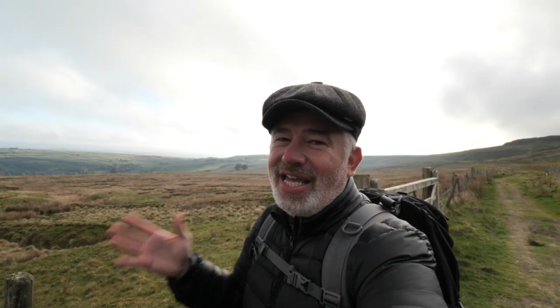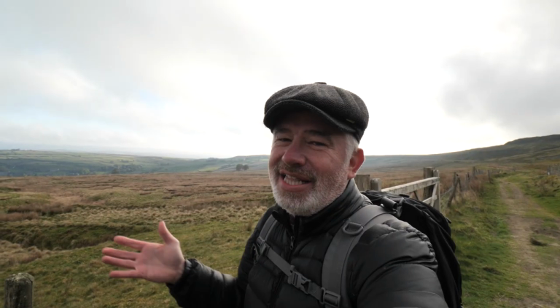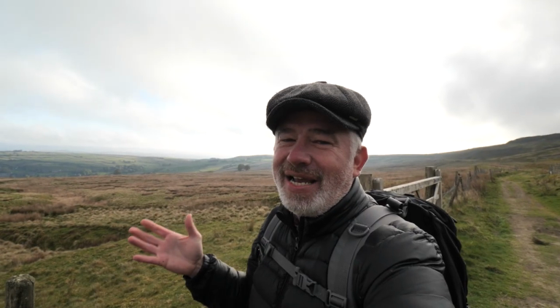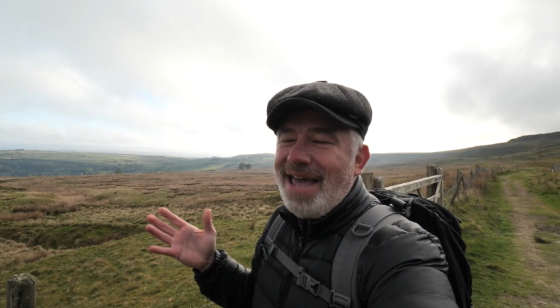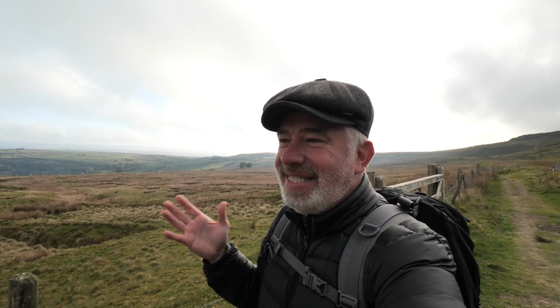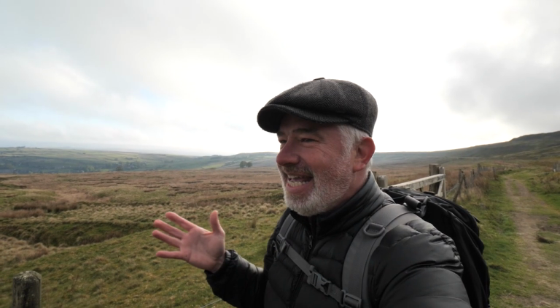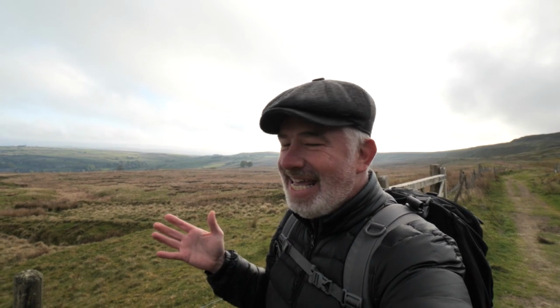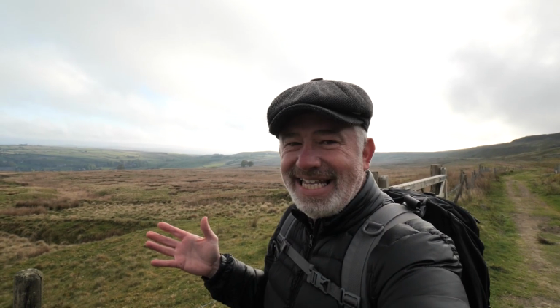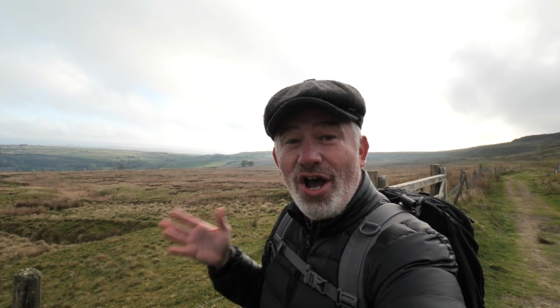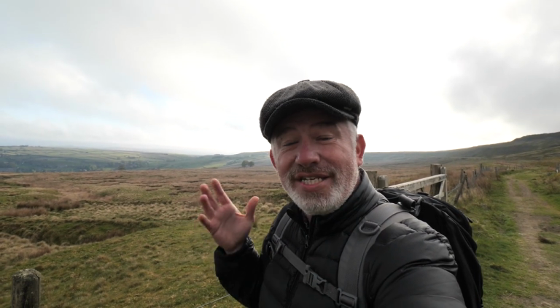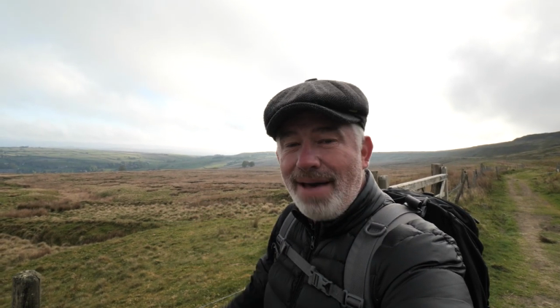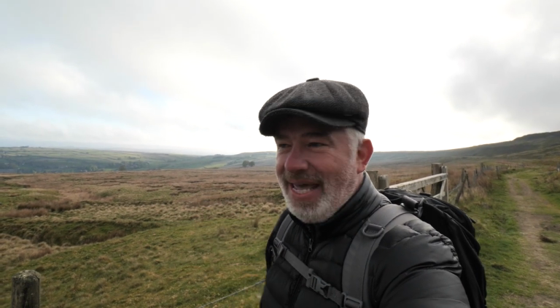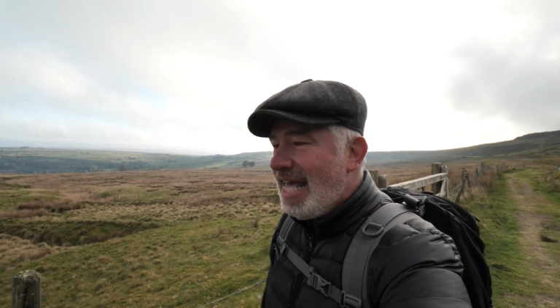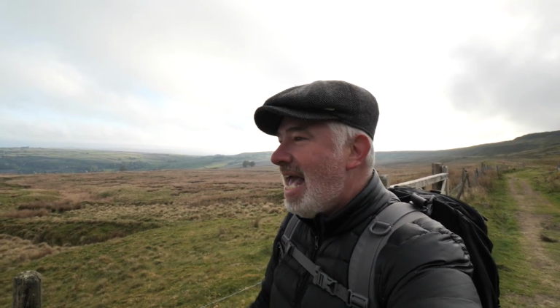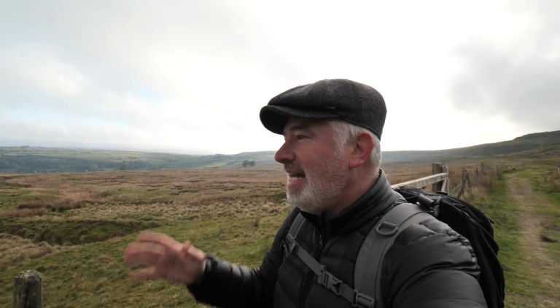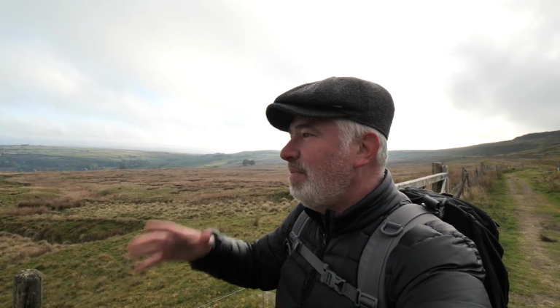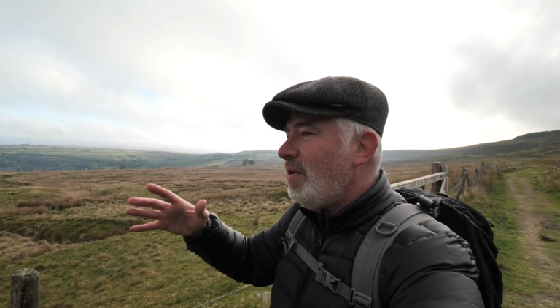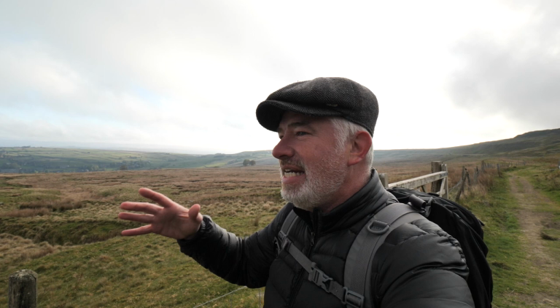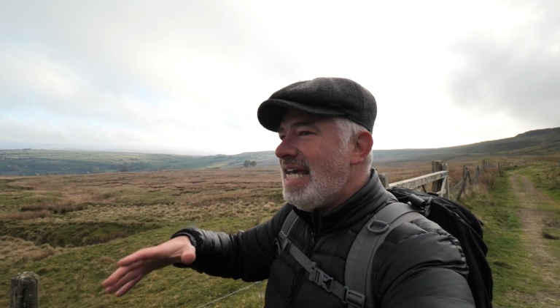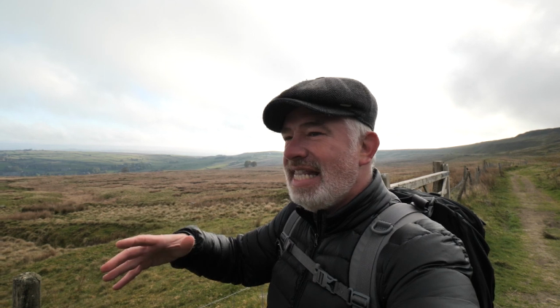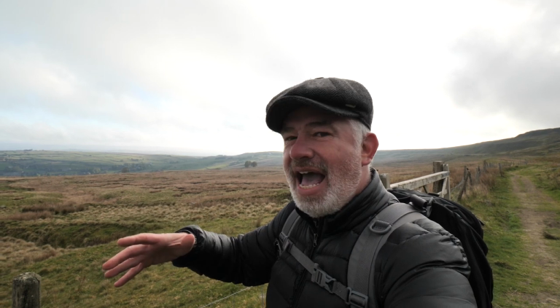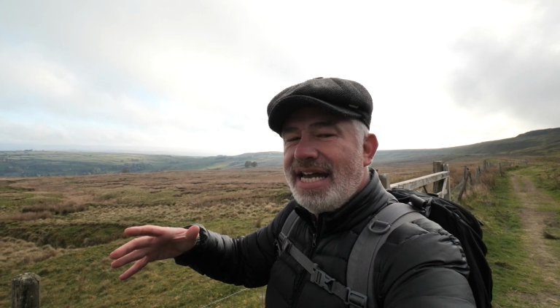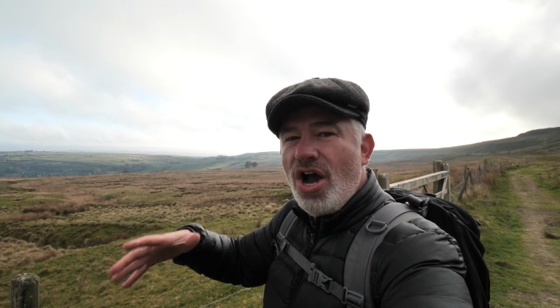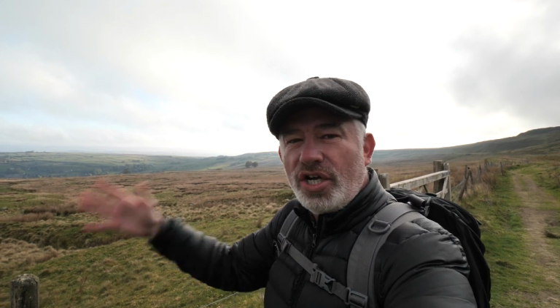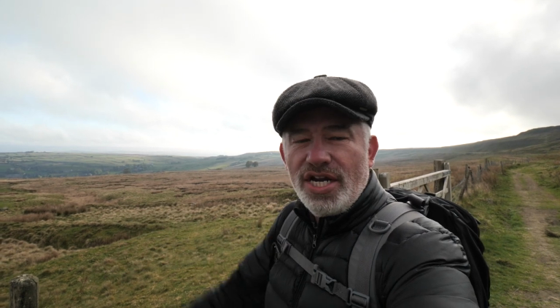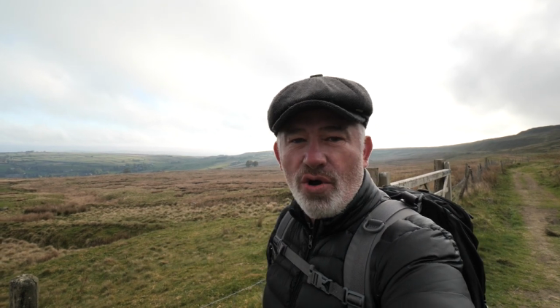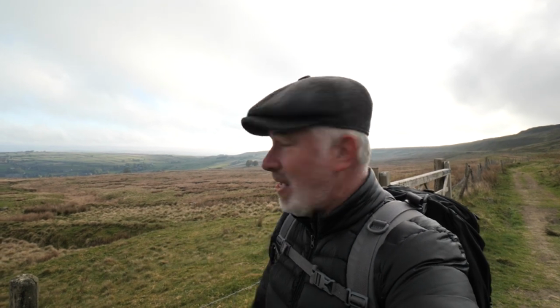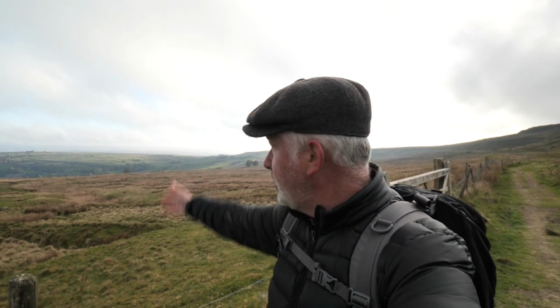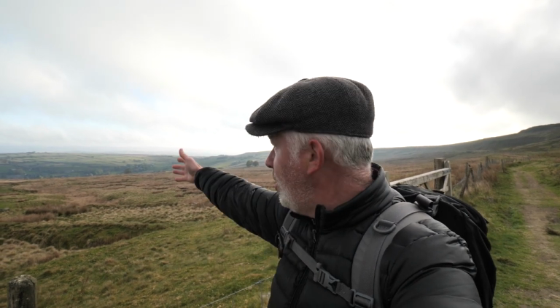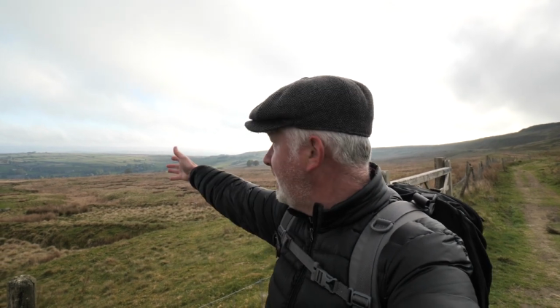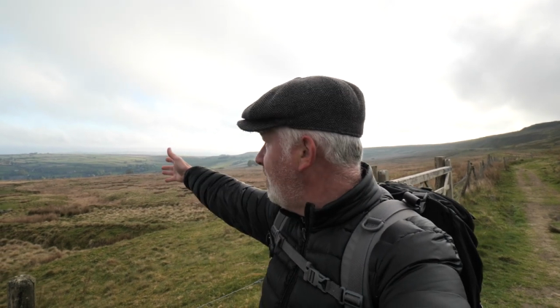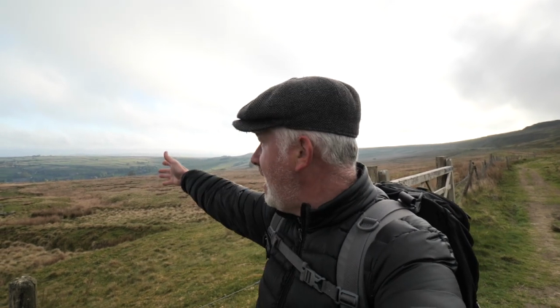The hill that we're climbing today is called Nab Hill and it's between Keighley and Oxenhope. Oxenhope is down there — lovely village.